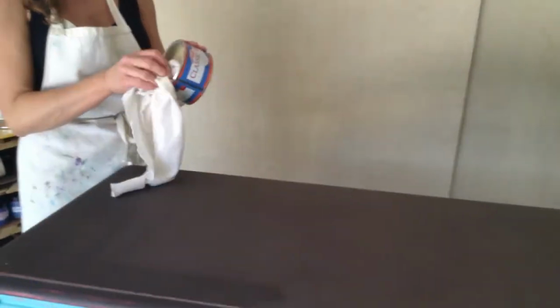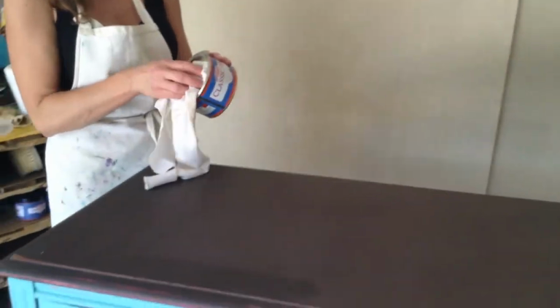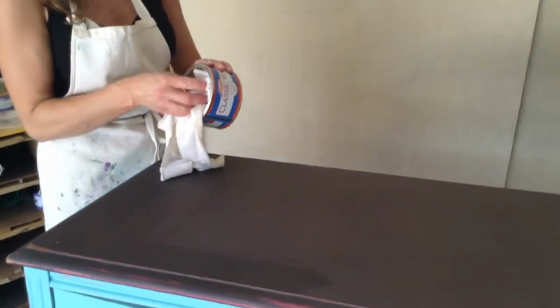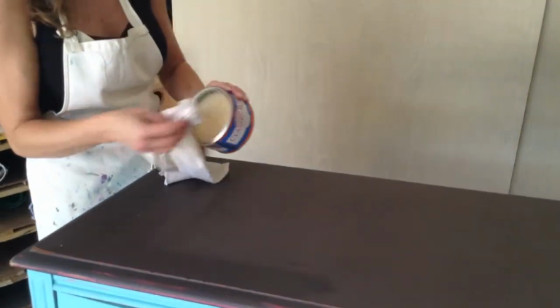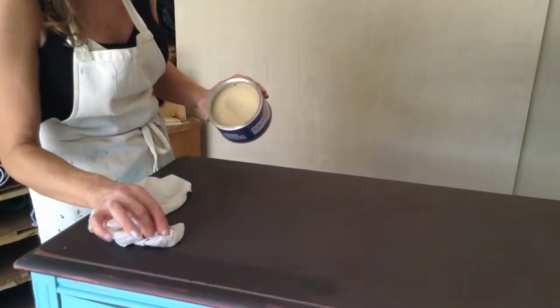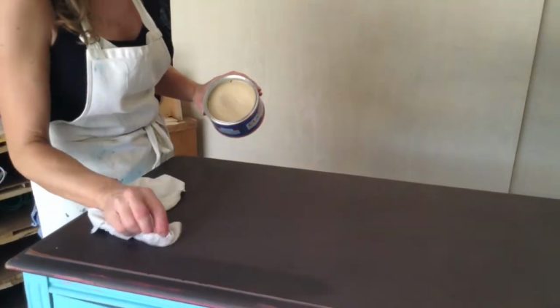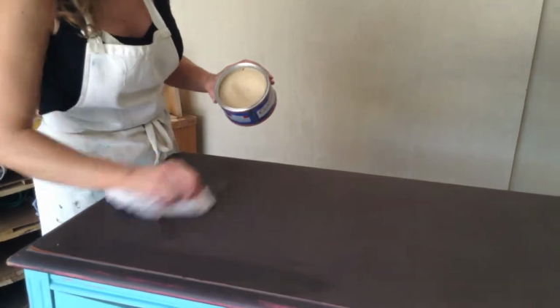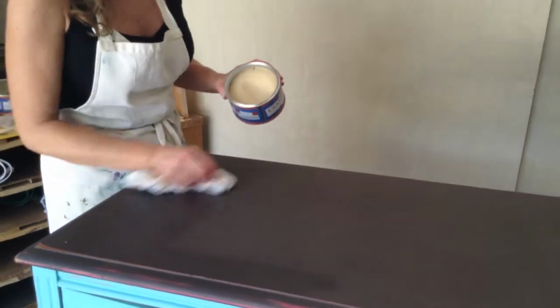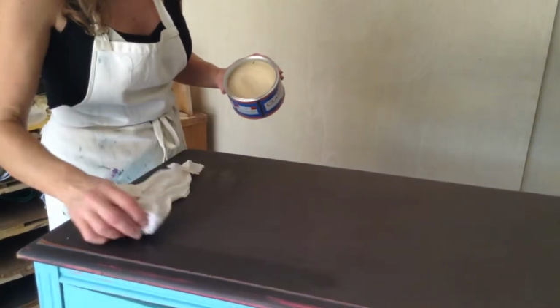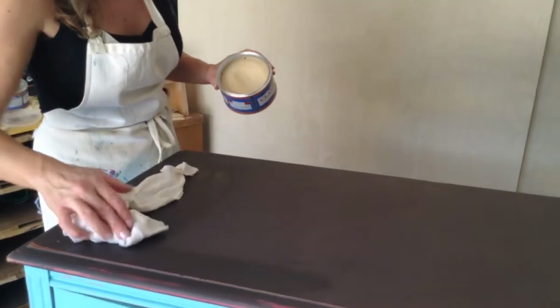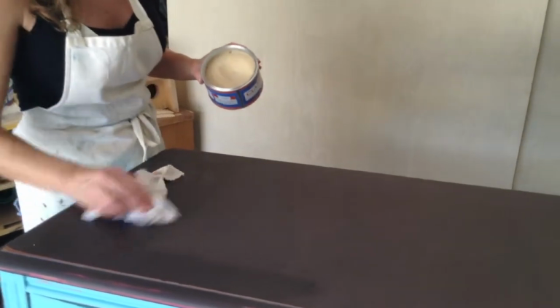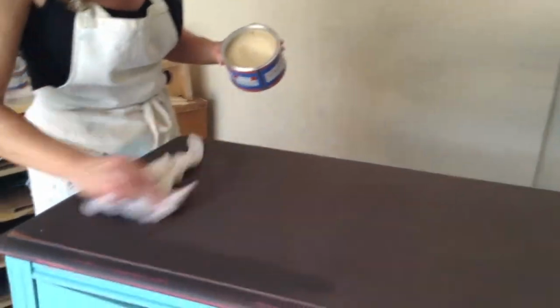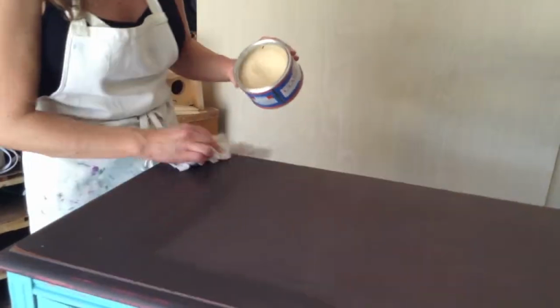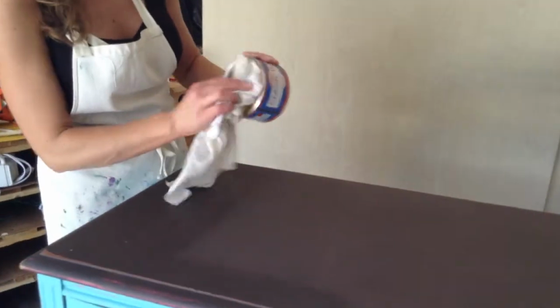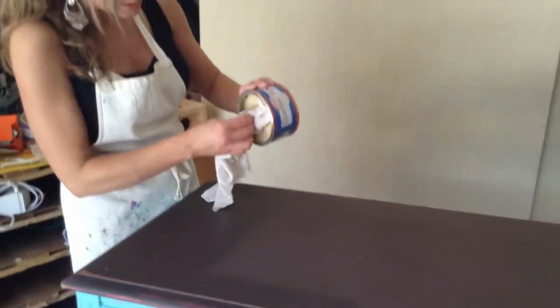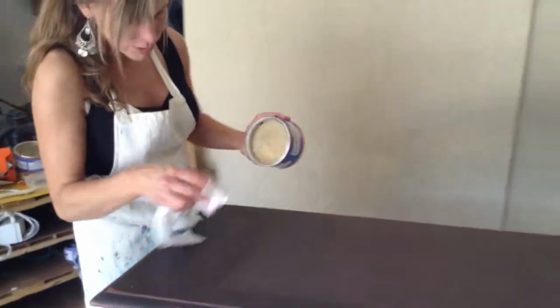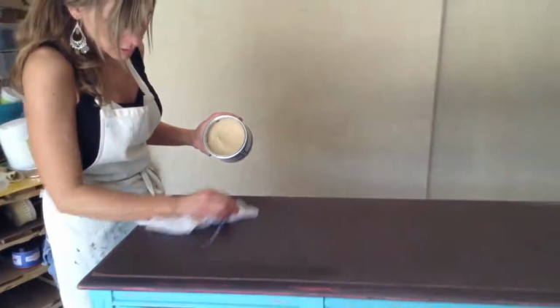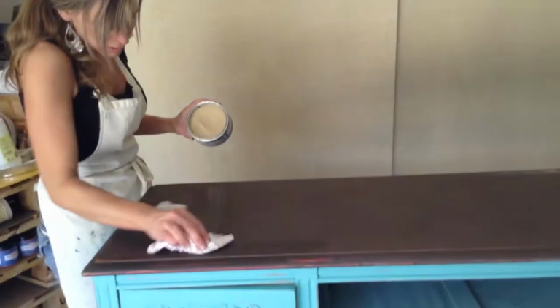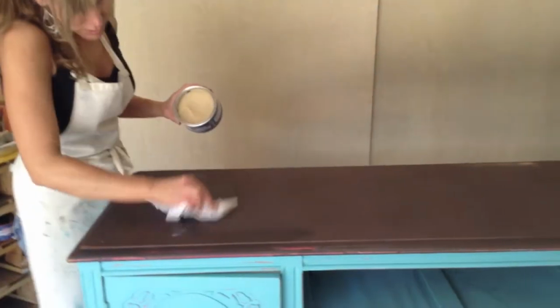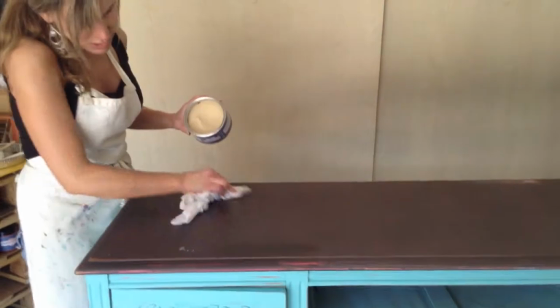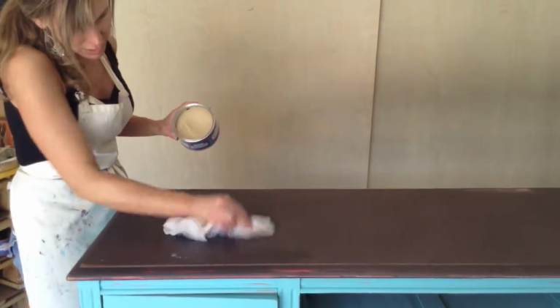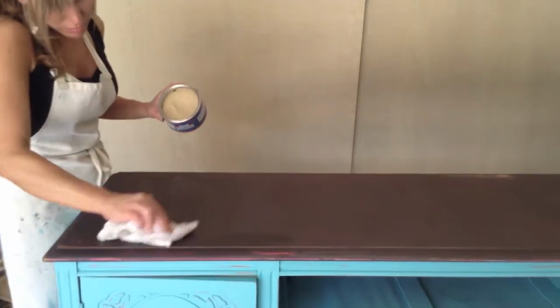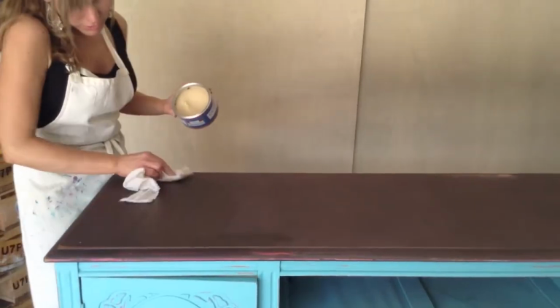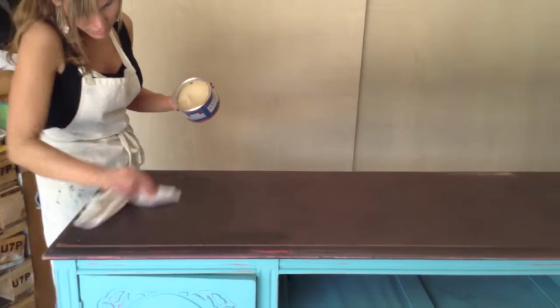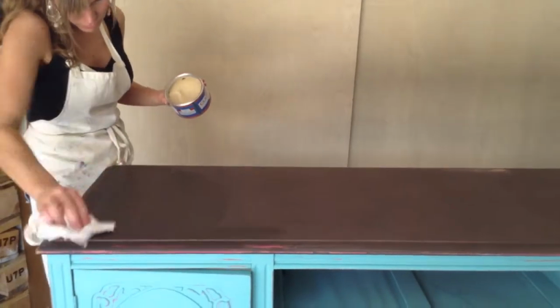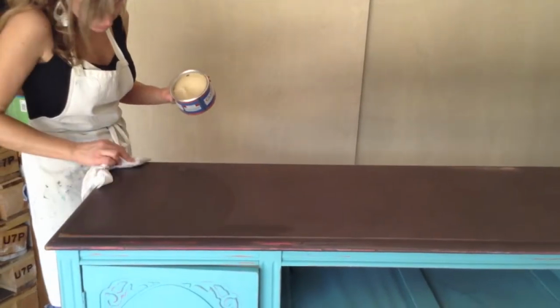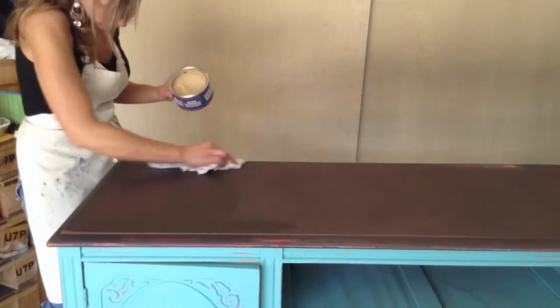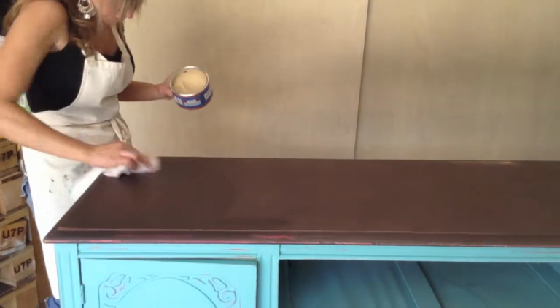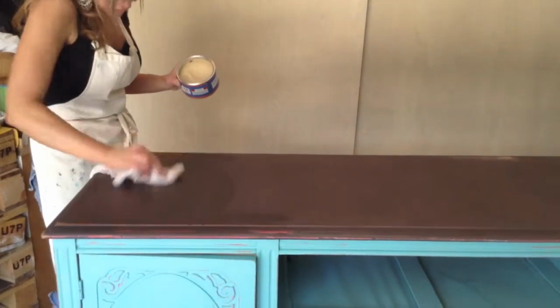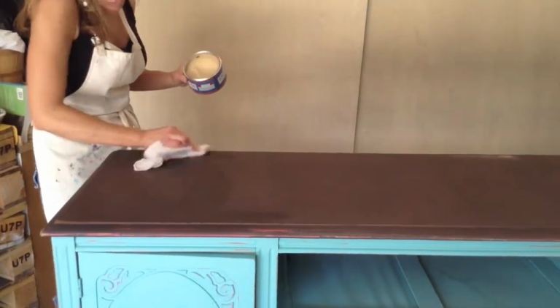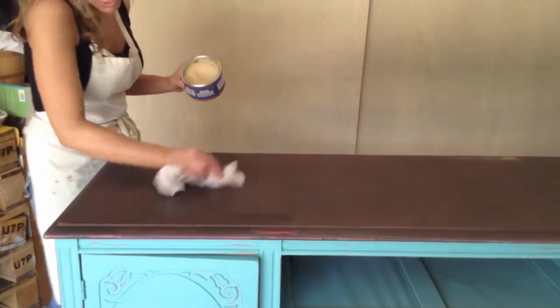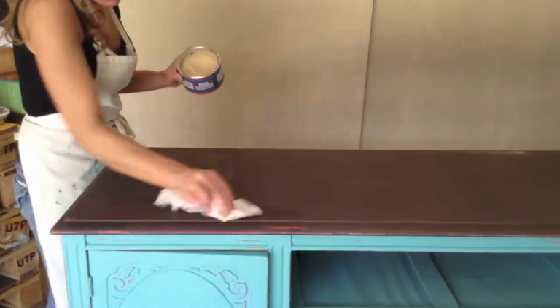You can see it going in. When it starts drying, it will lighten up a little bit, but you can see as it's going in, just kind of like applying butter. Real simple. Just rub it on in.